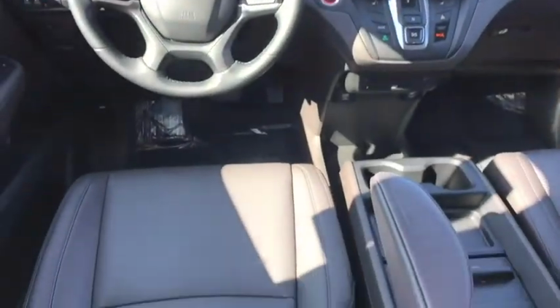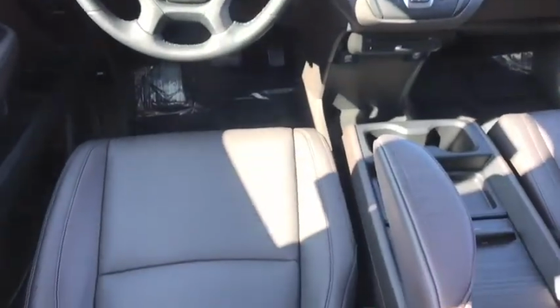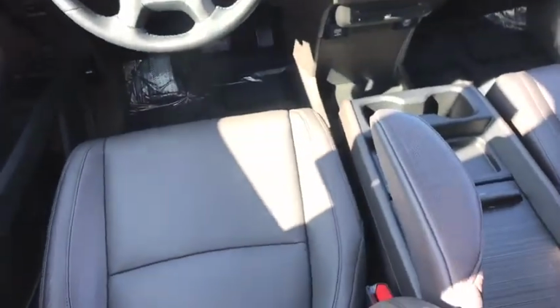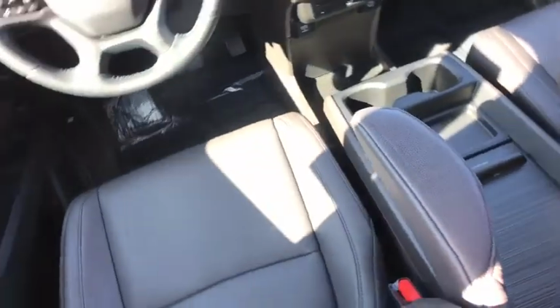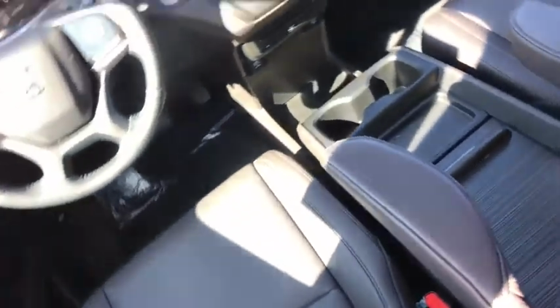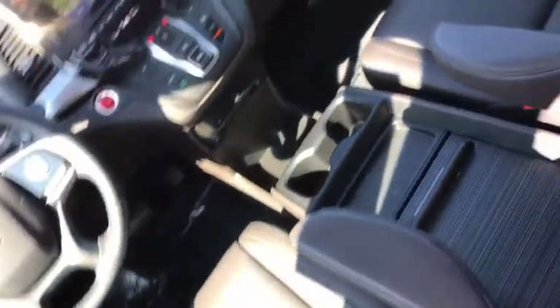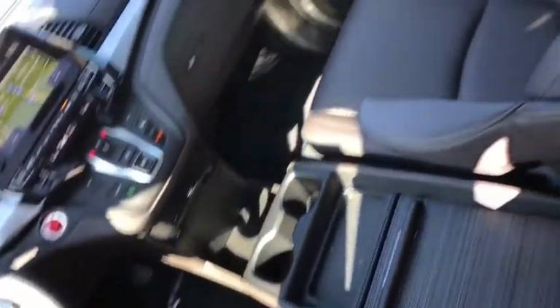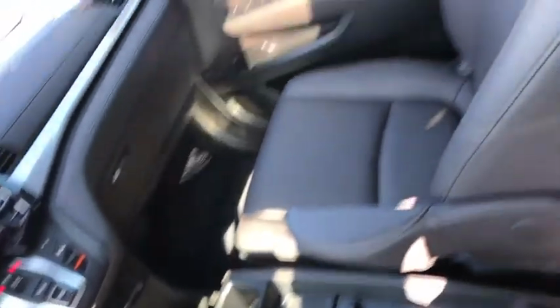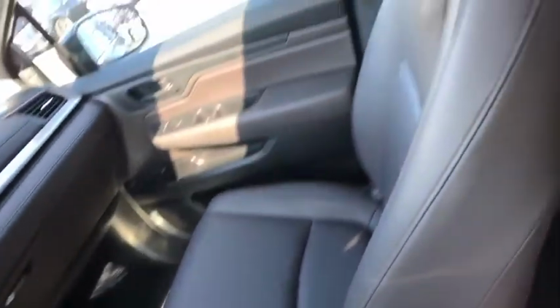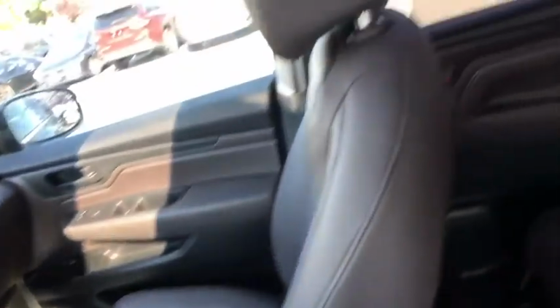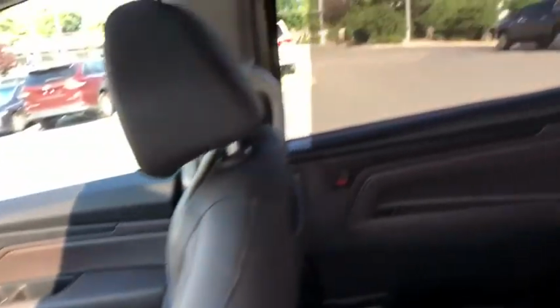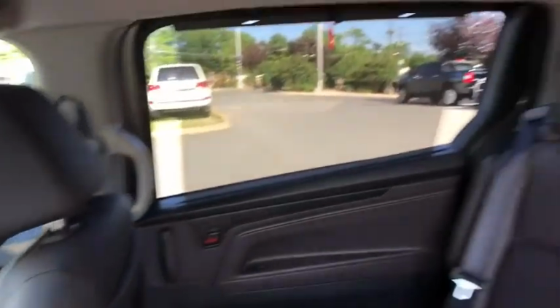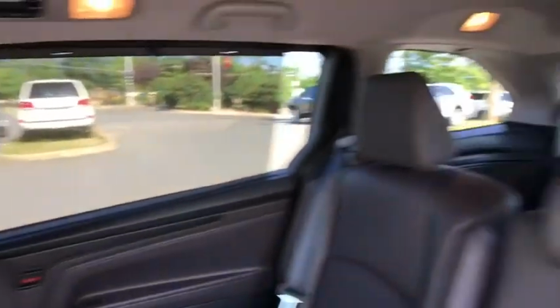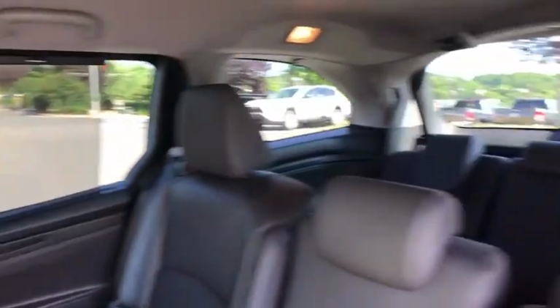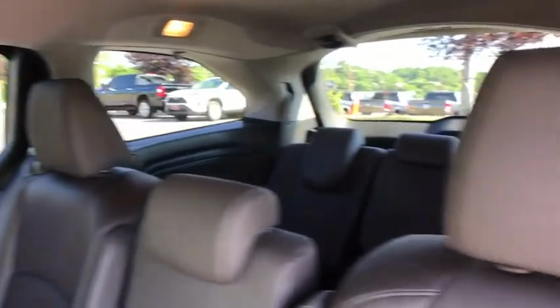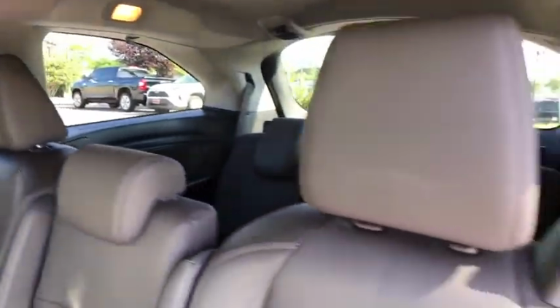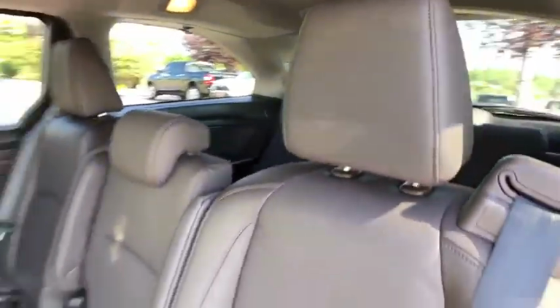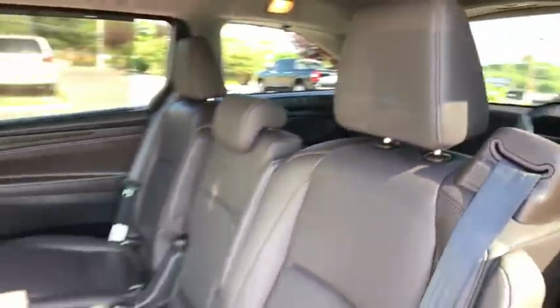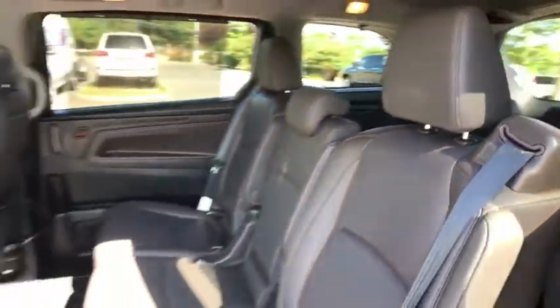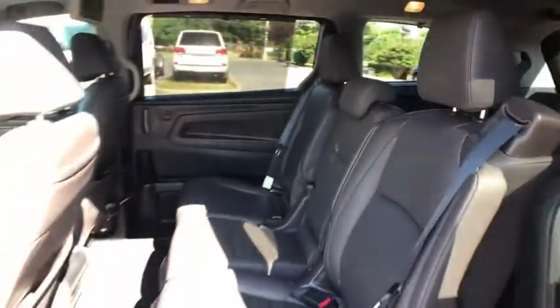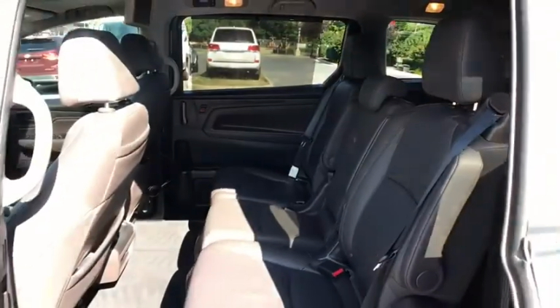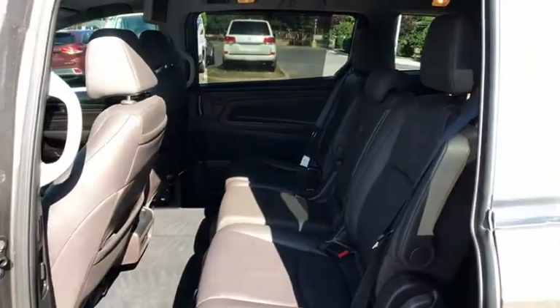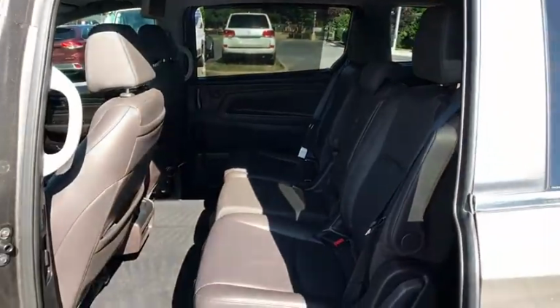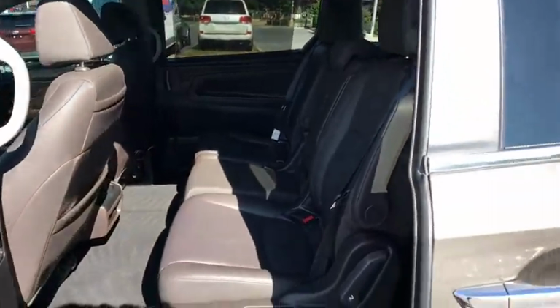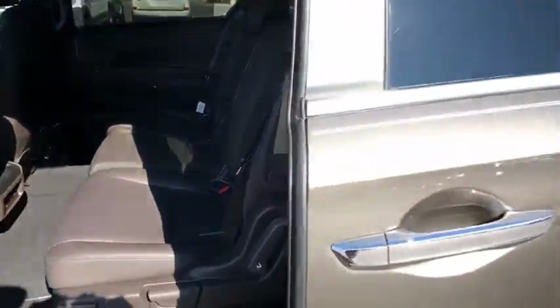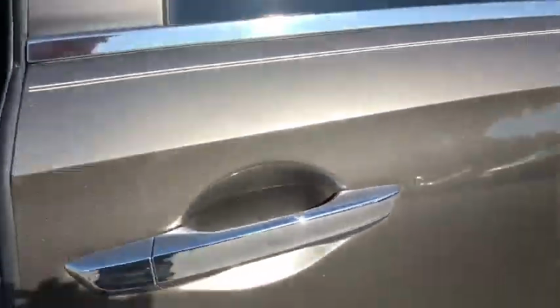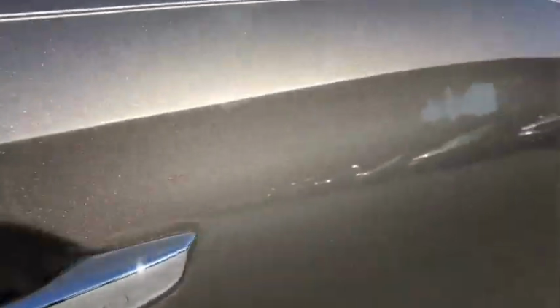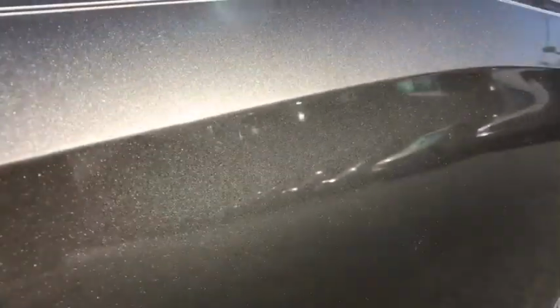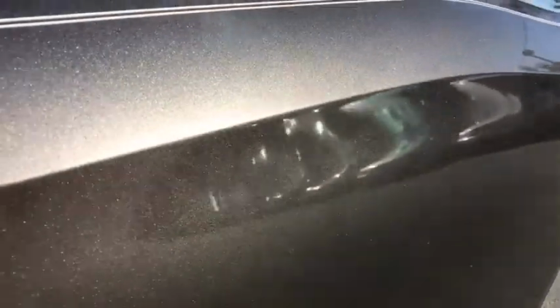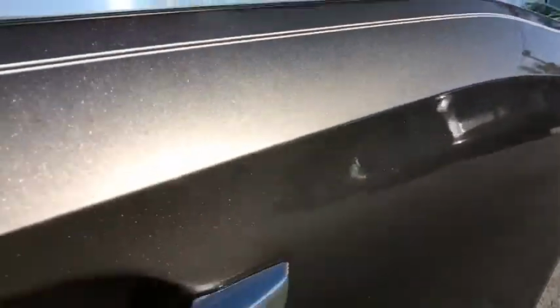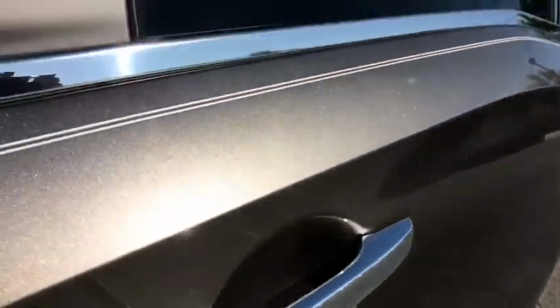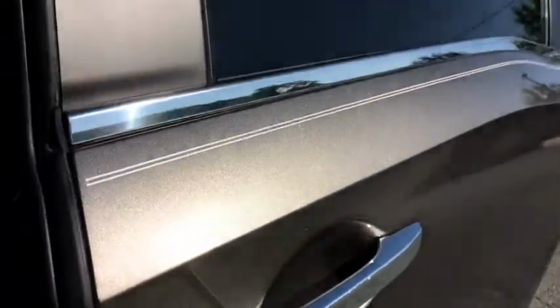Traction control, power liftgate, power passenger seat, leather-wrapped steering wheel, dual airbags, alloy wheels, power steering, four-wheel disc brakes.